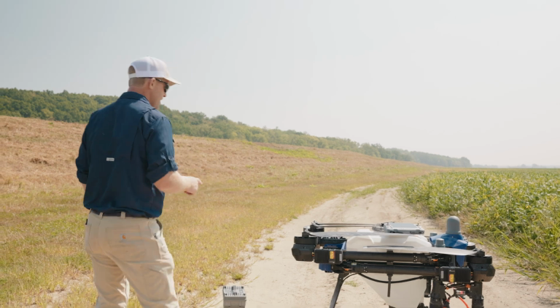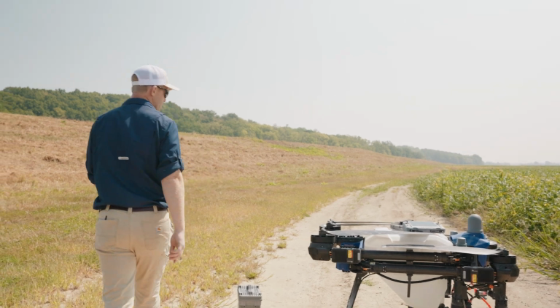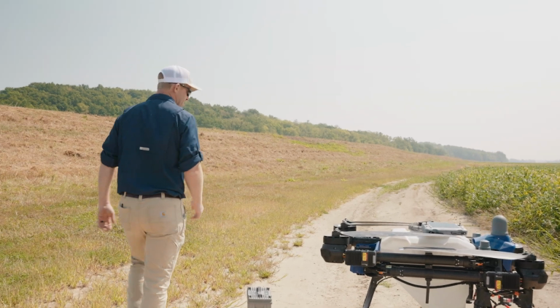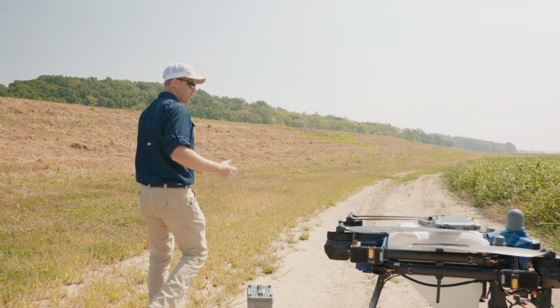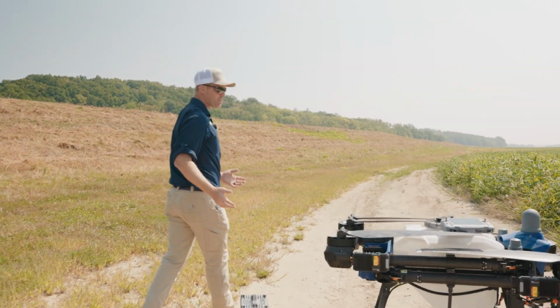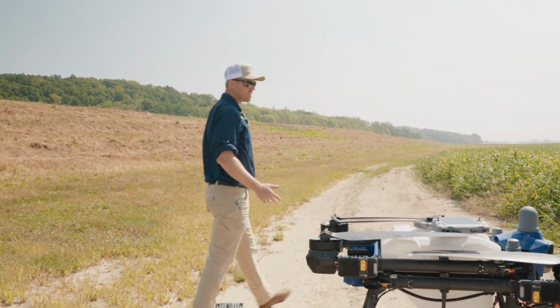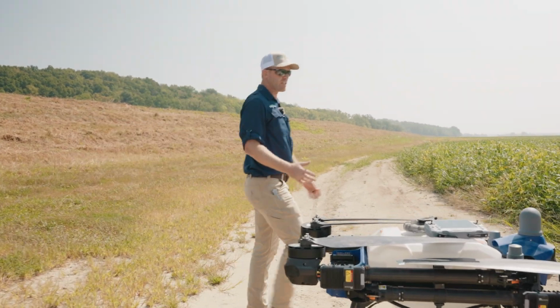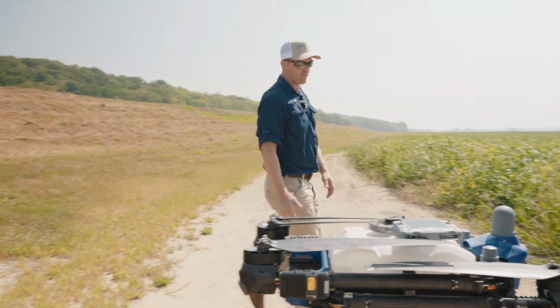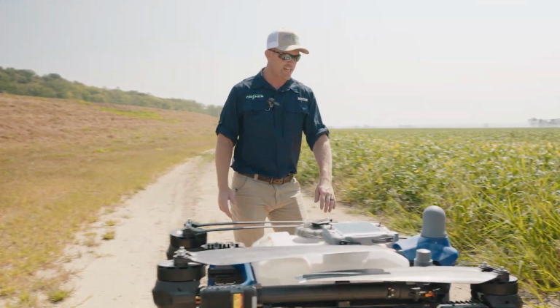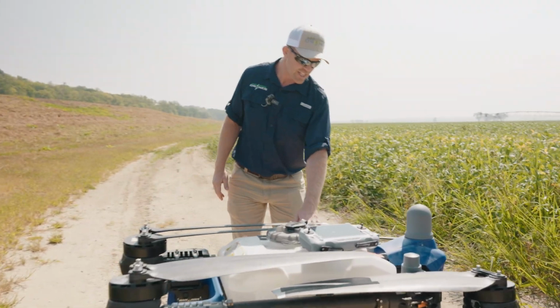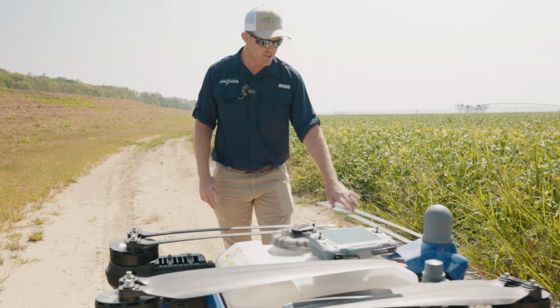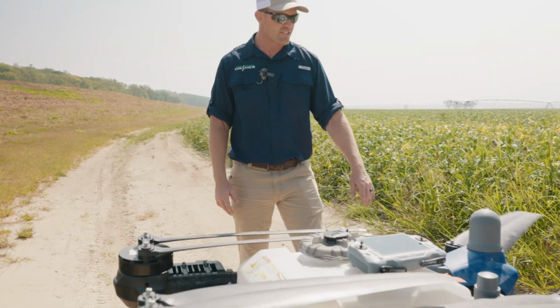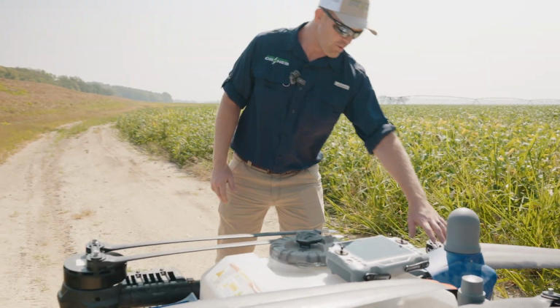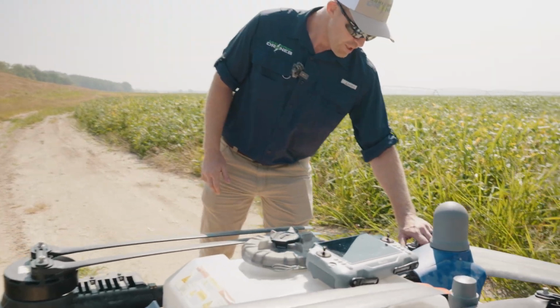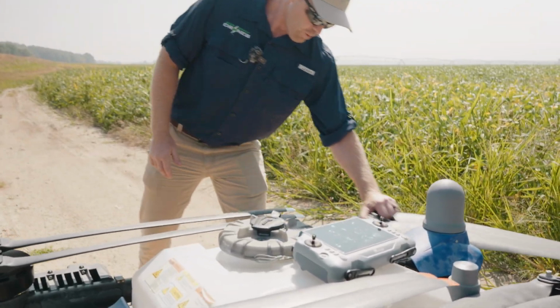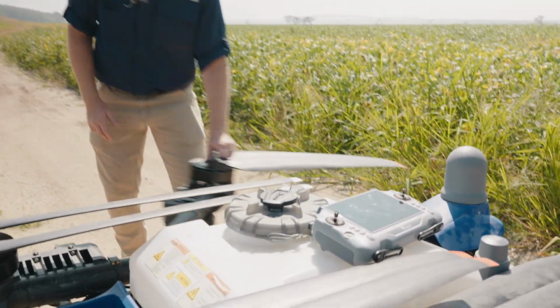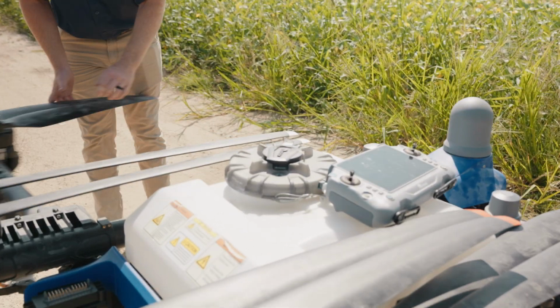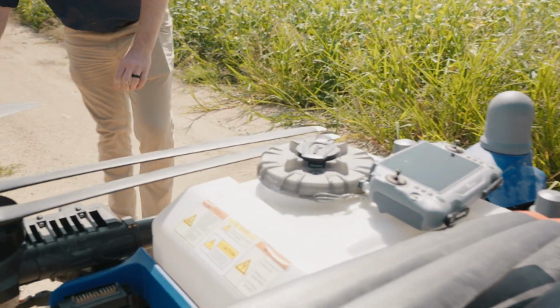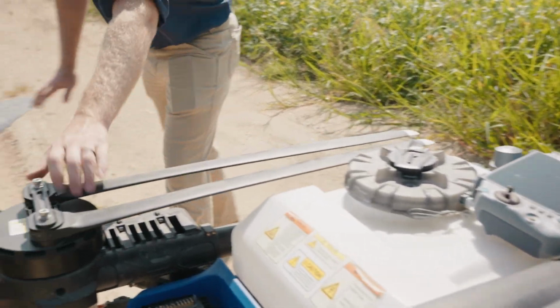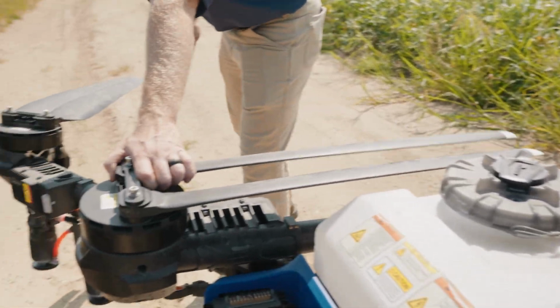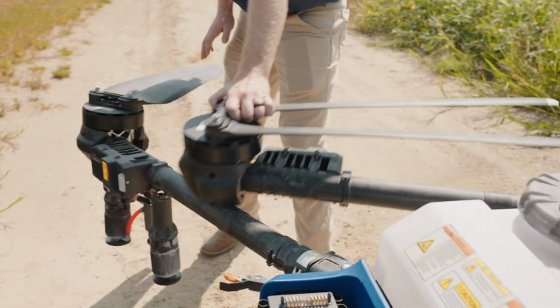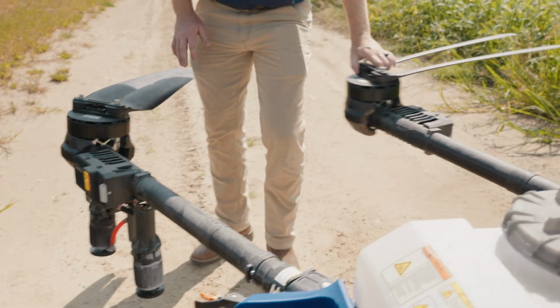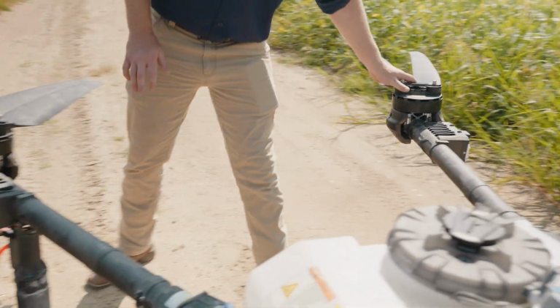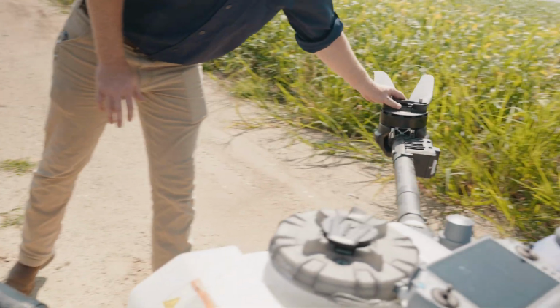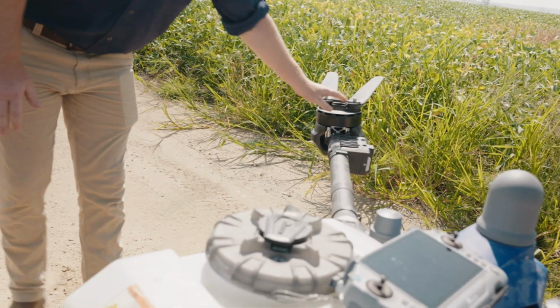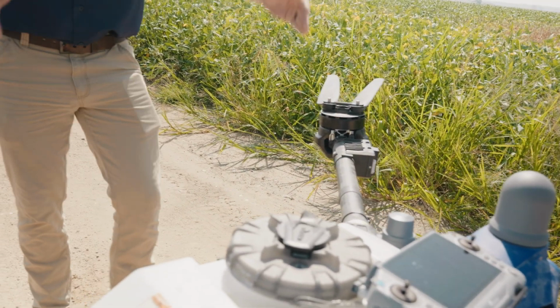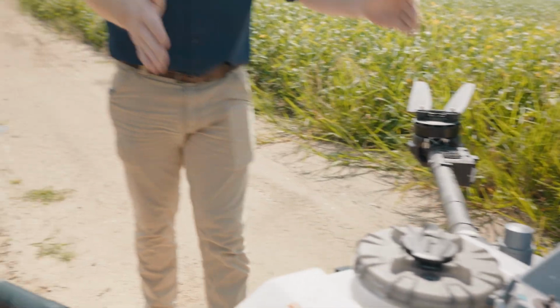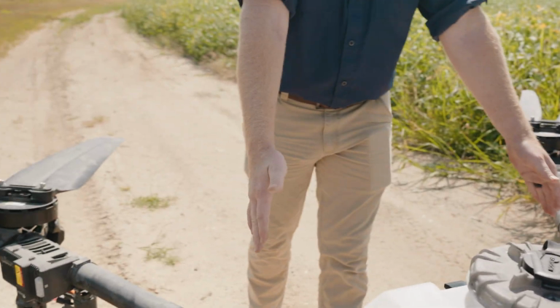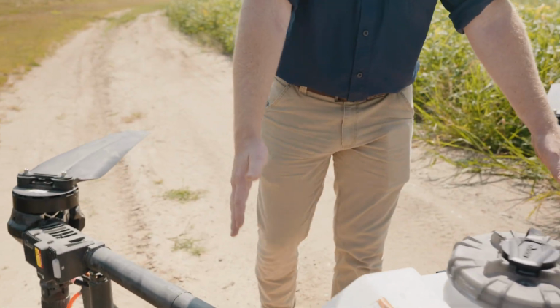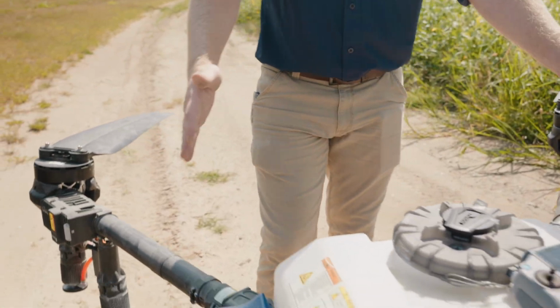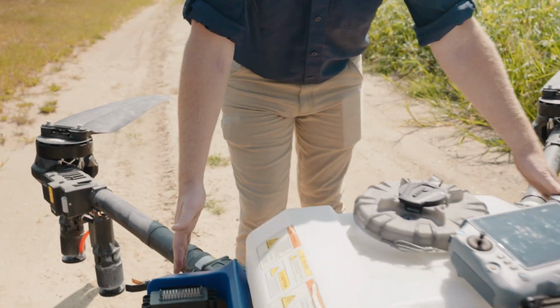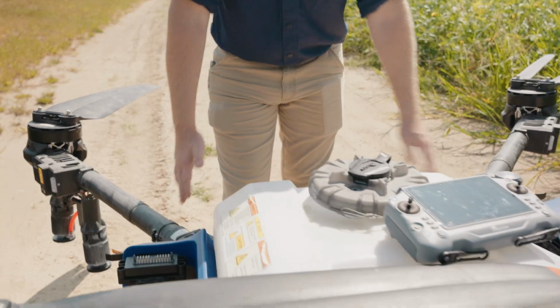We'll start on the rear of the drone and show you what my process is for checking these in the field as I unfold. We'll unfold our back arm, then take our front arm out, and we're going to start on the front here because I always want to make sure these are locked in first.